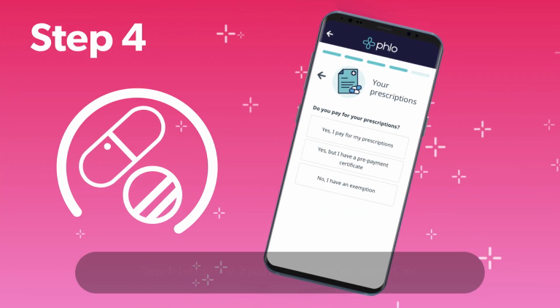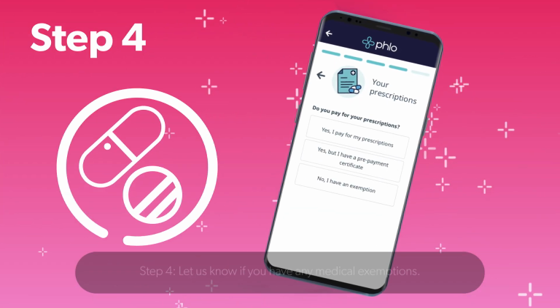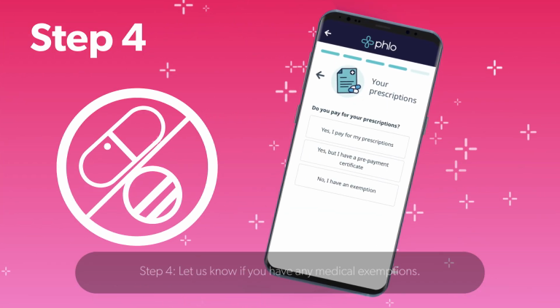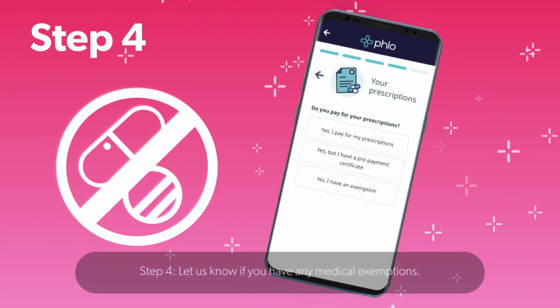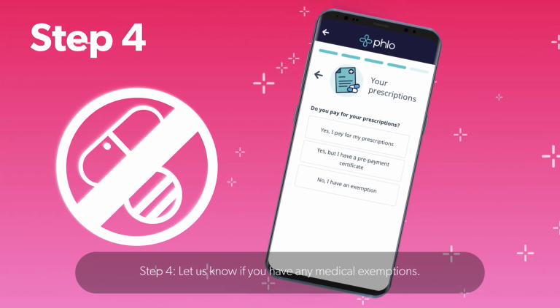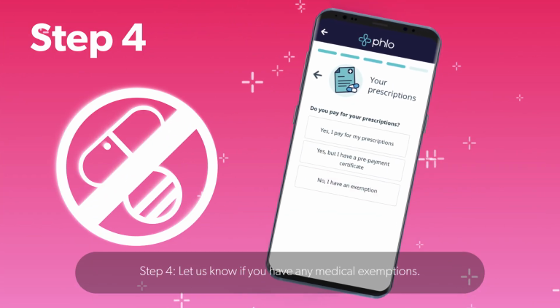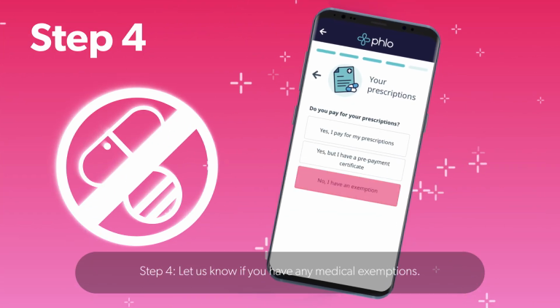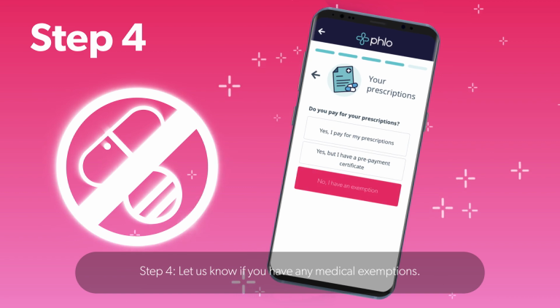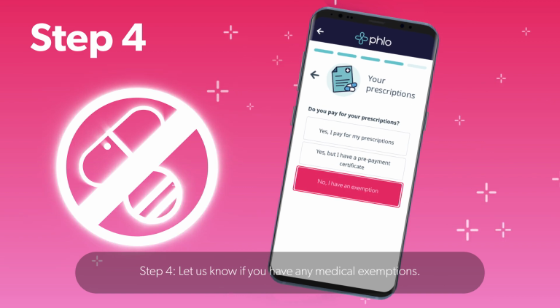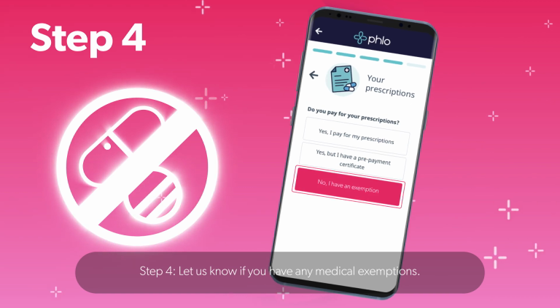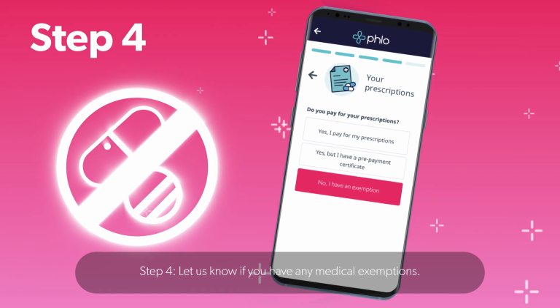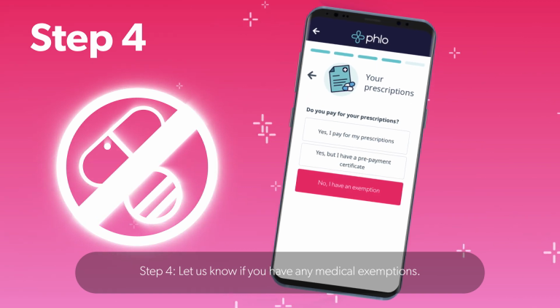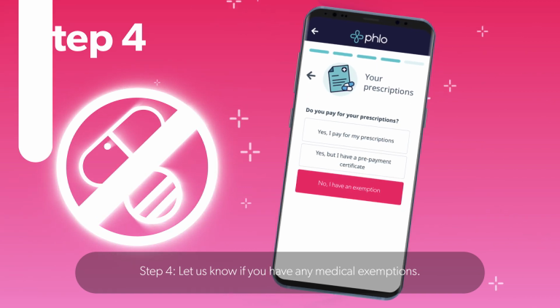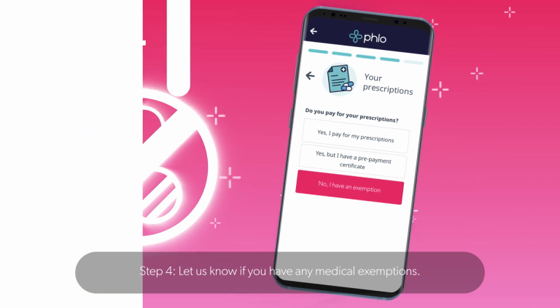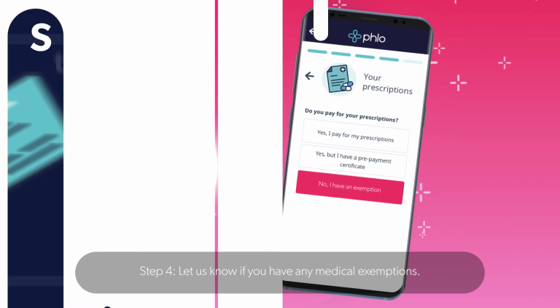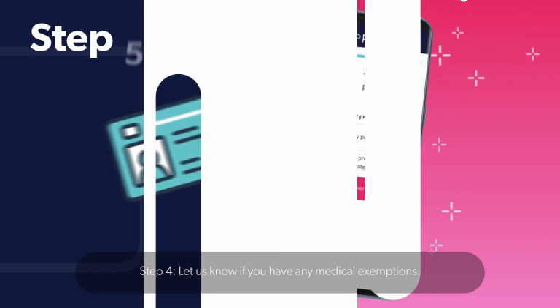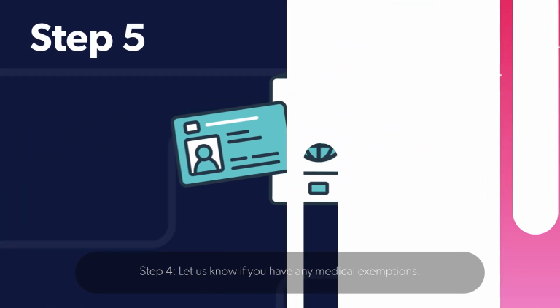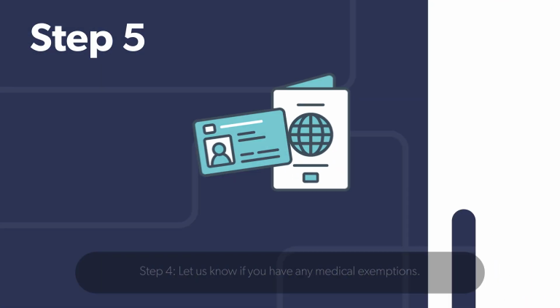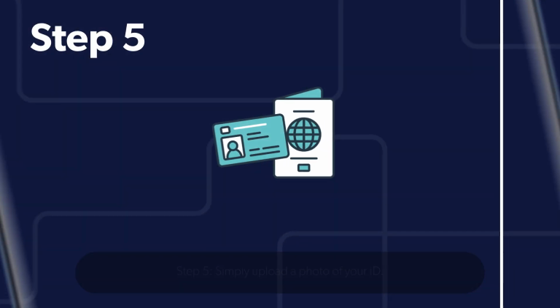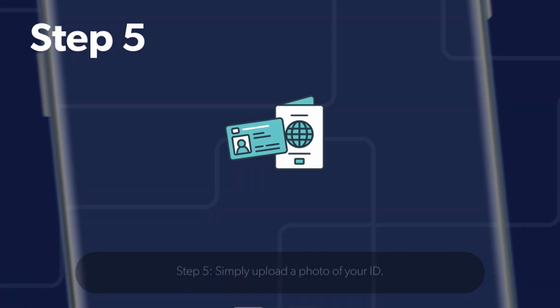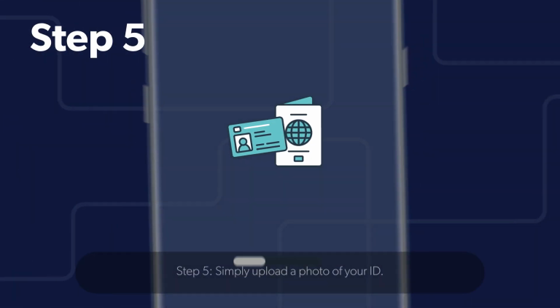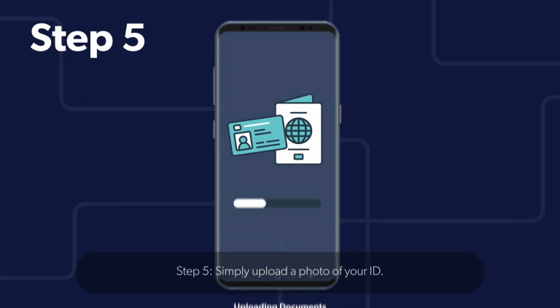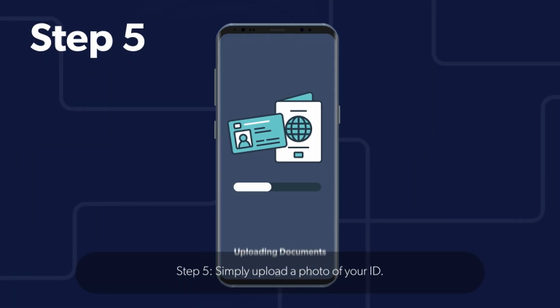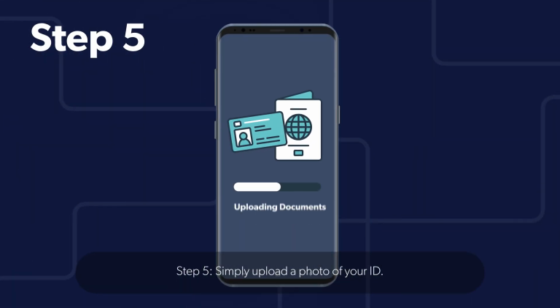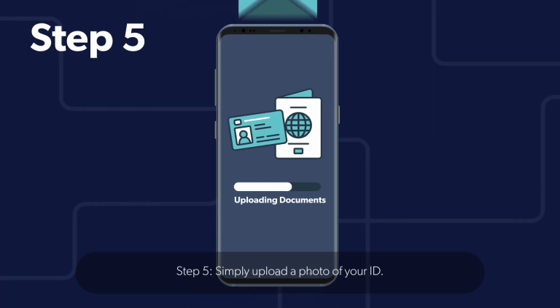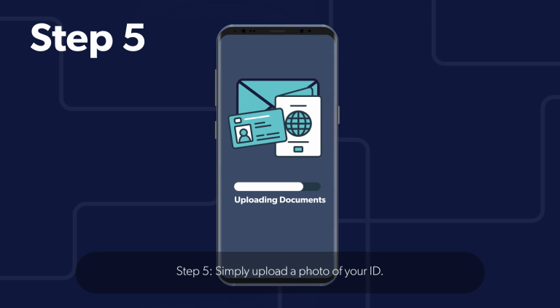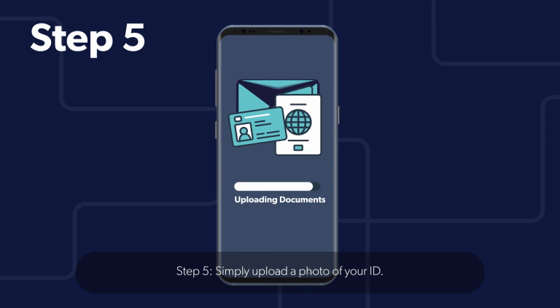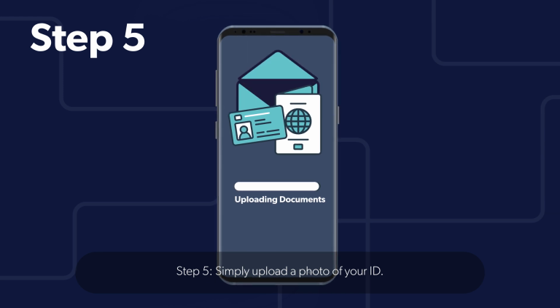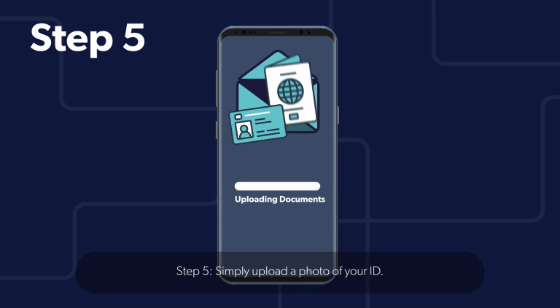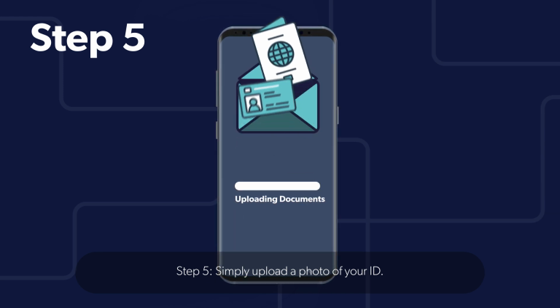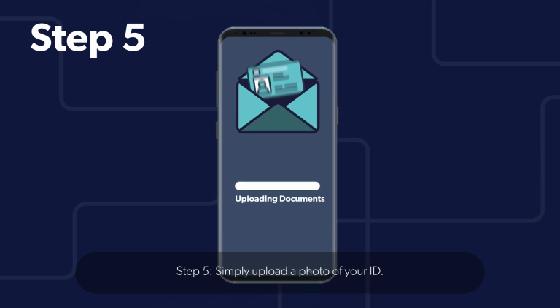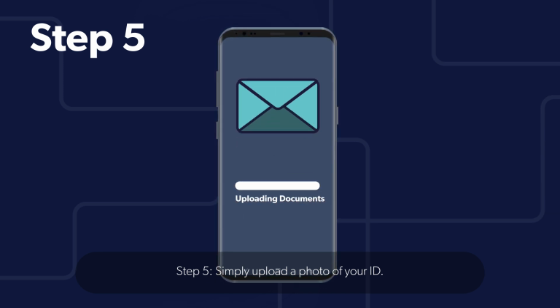Step 4: Let us know if you have any medical exemptions. Step 5: Simply upload a photo of your ID.